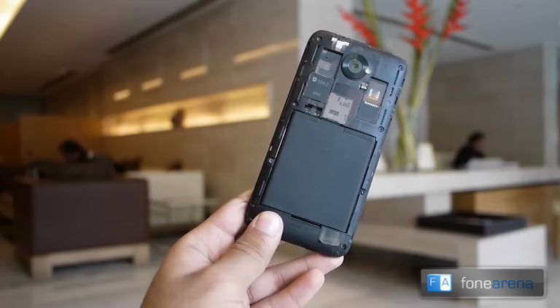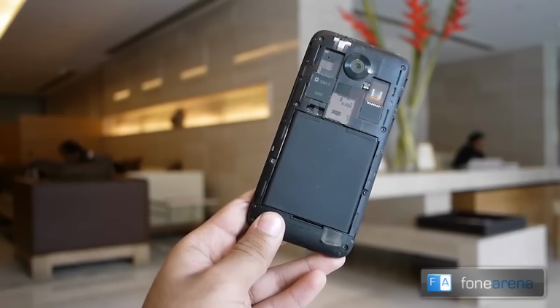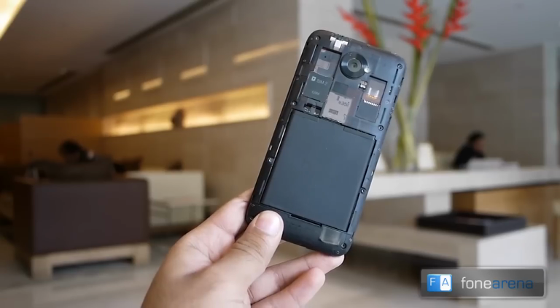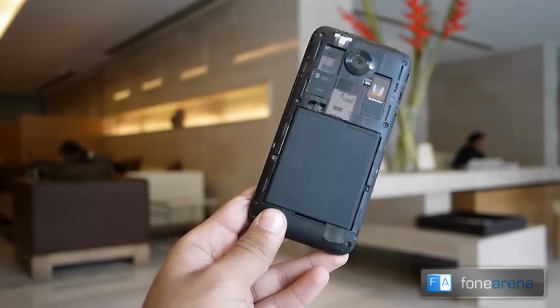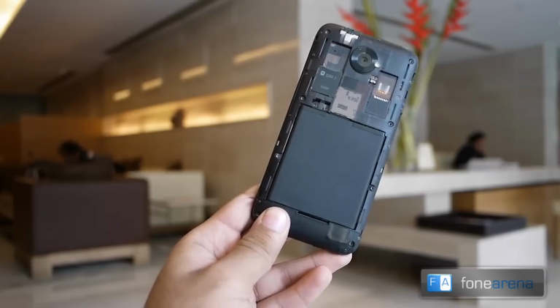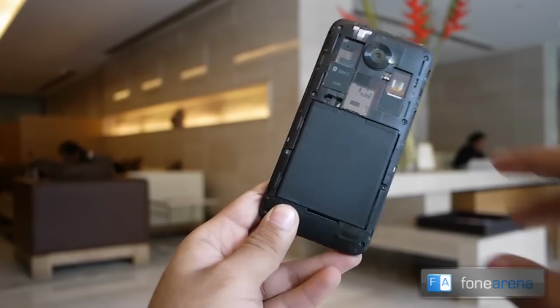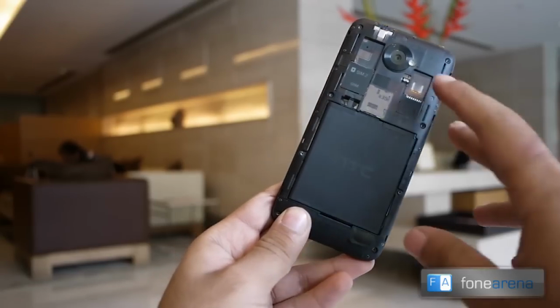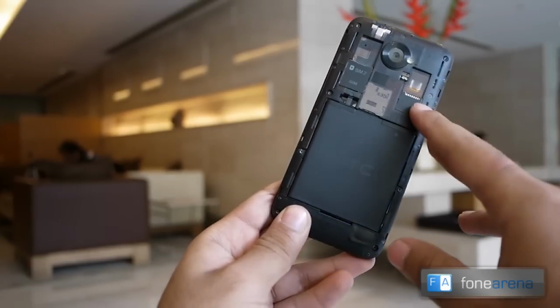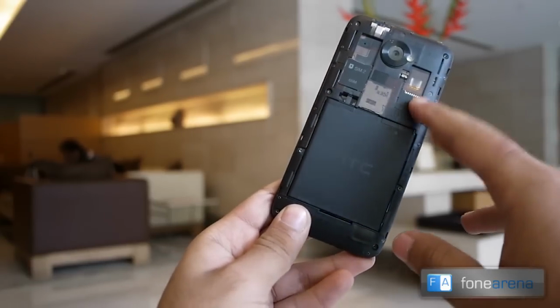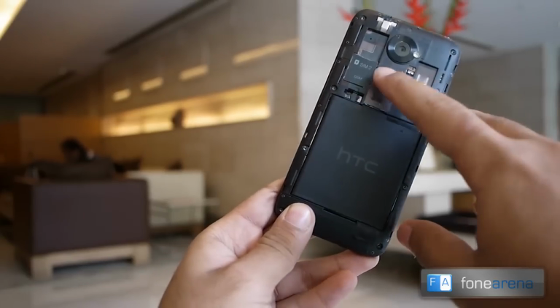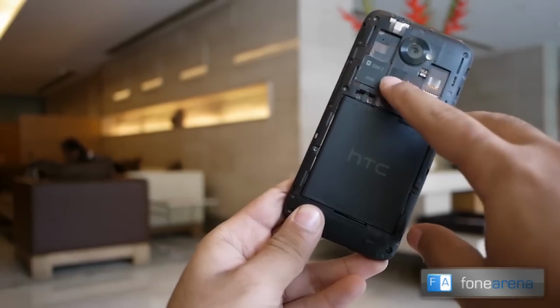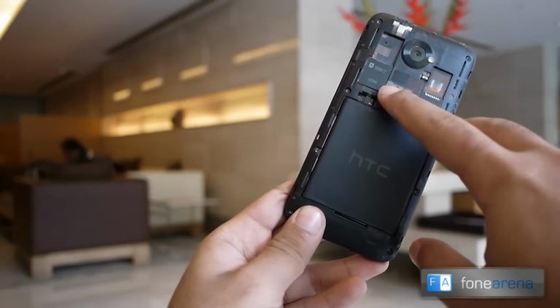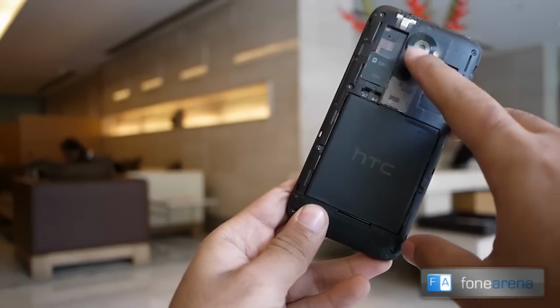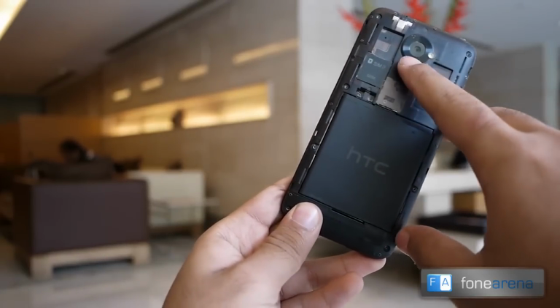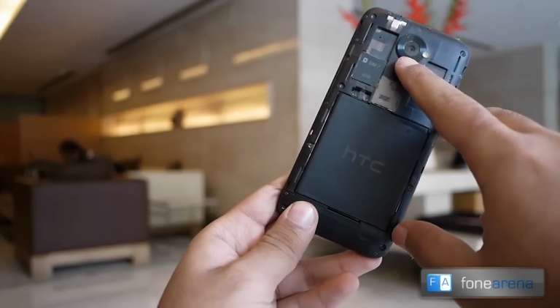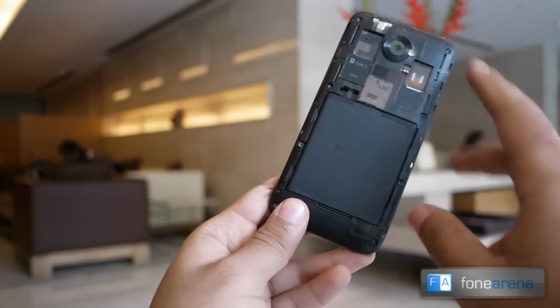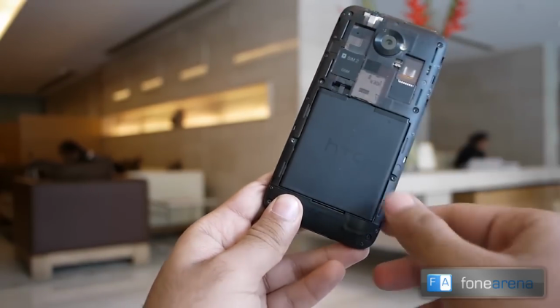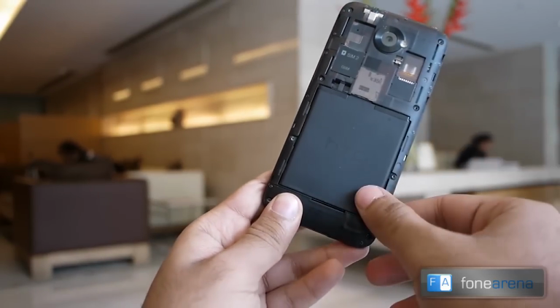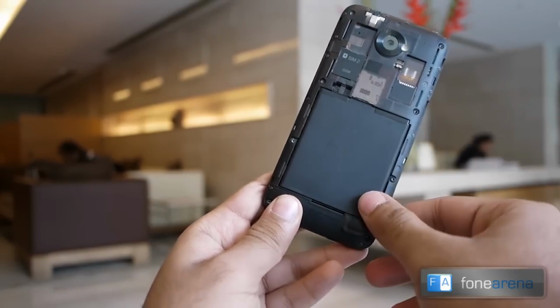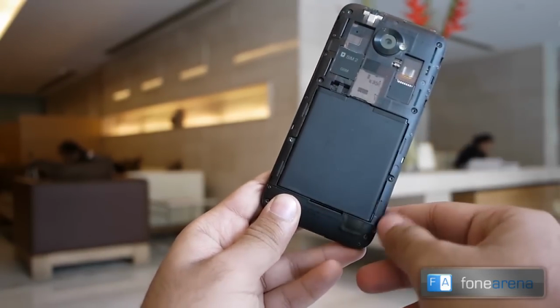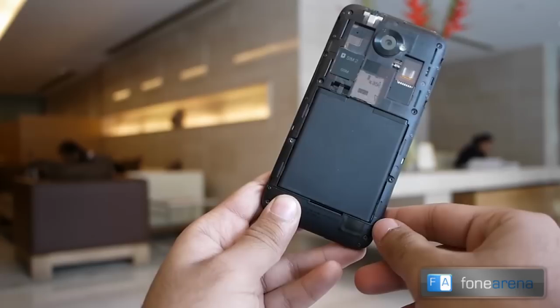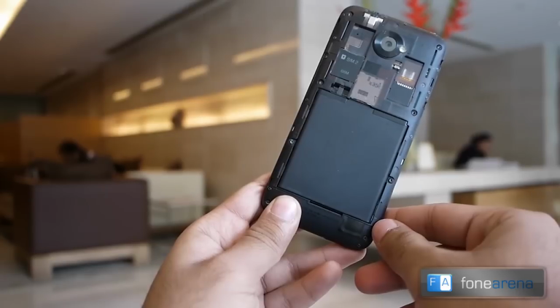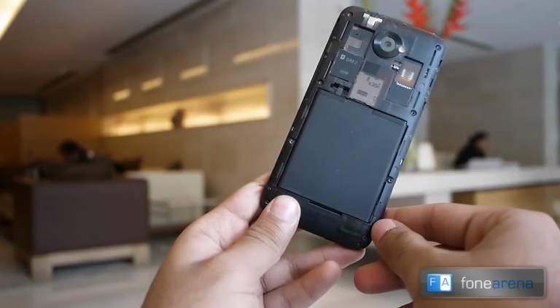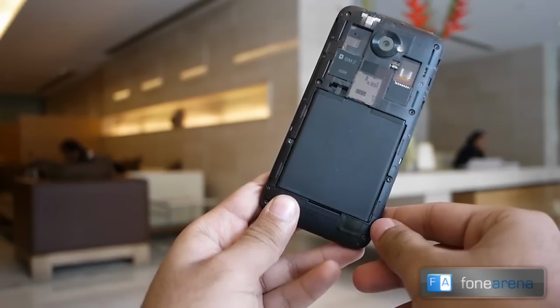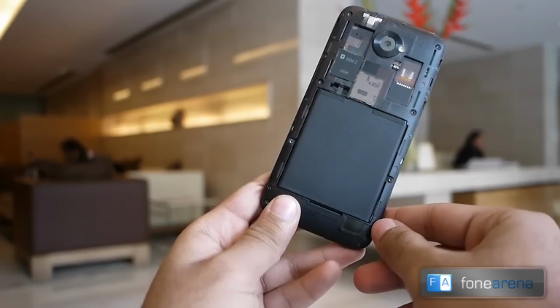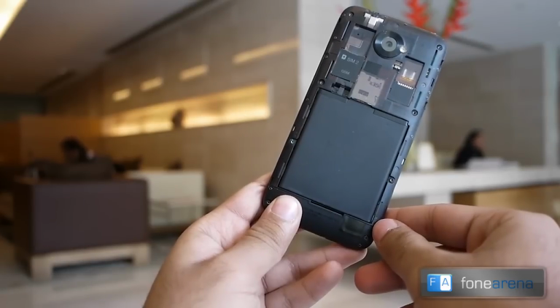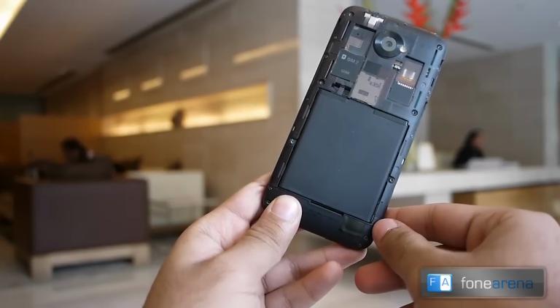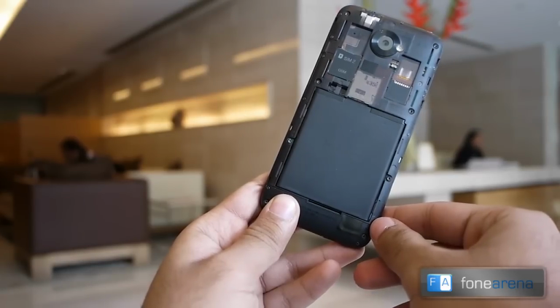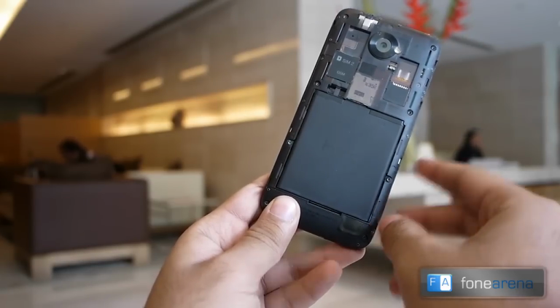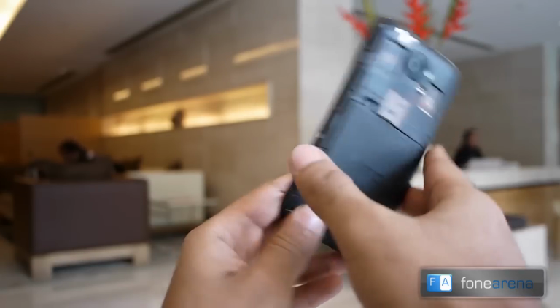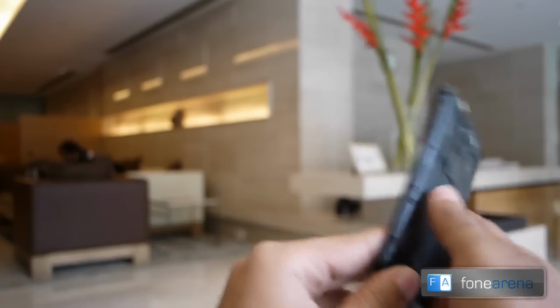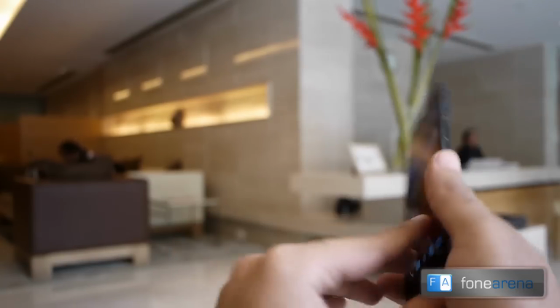Removing the back cover, you can spot two micro SIM card slots and a micro SD card slot. Below the slot is the user-replaceable 2100 mAh battery pack.